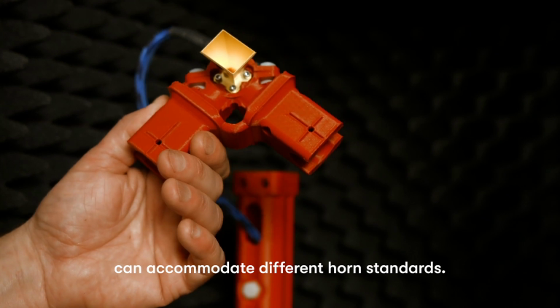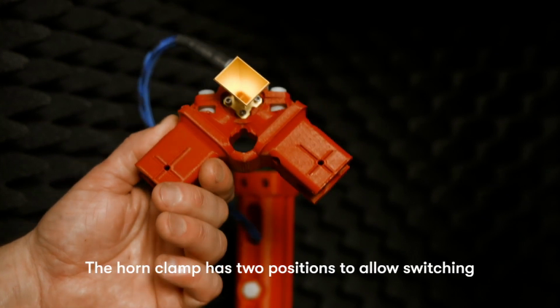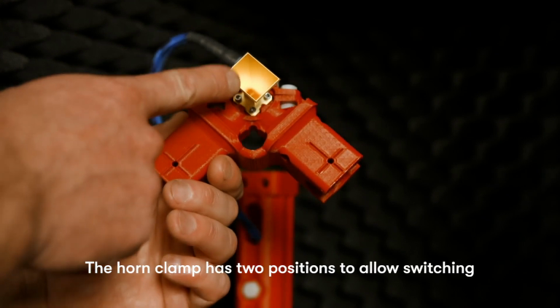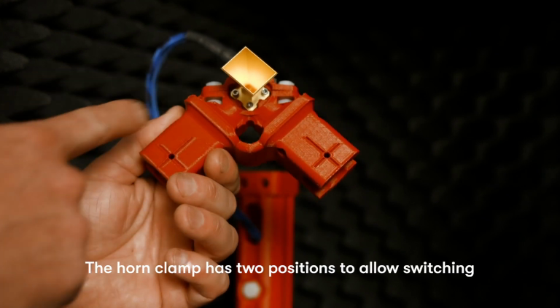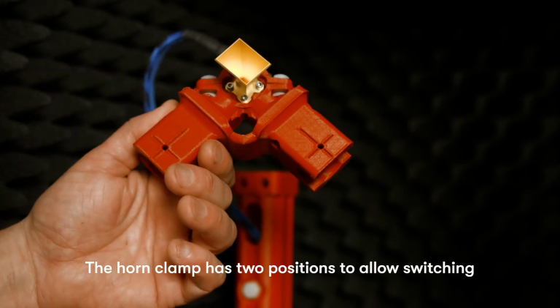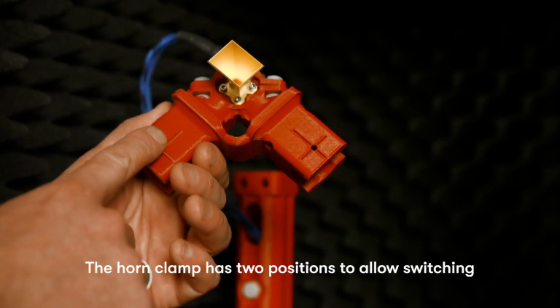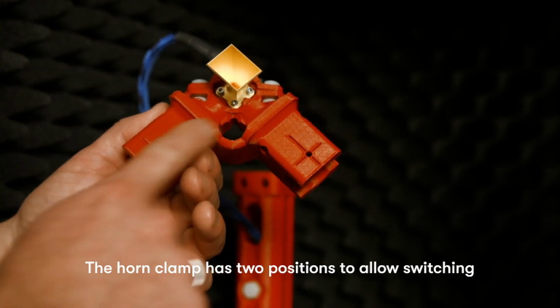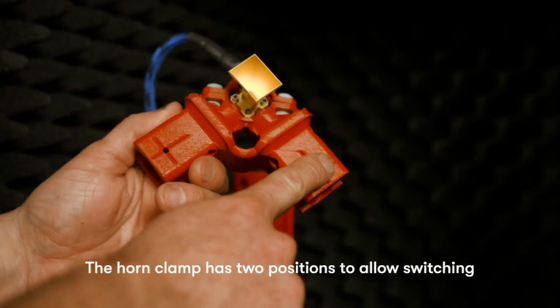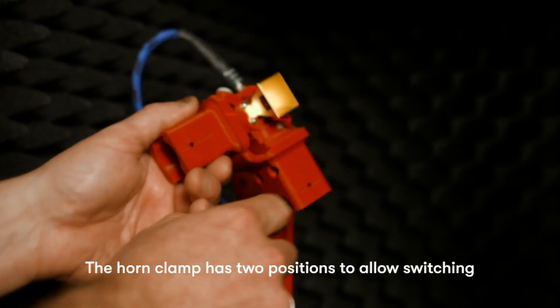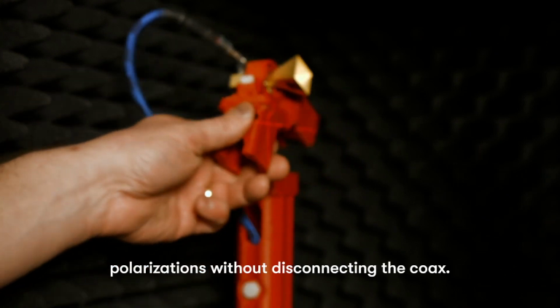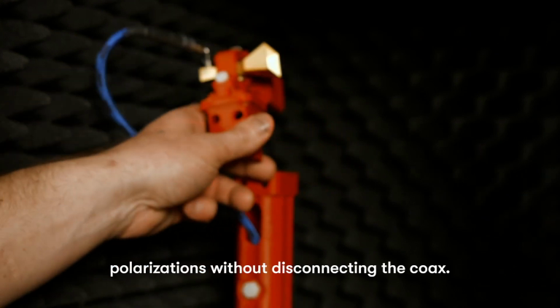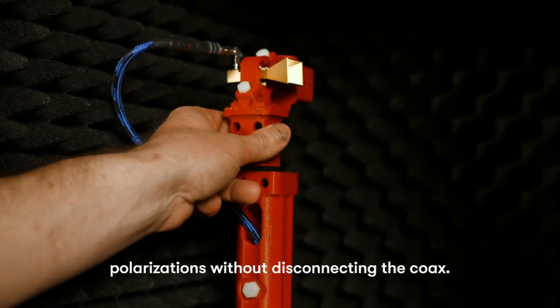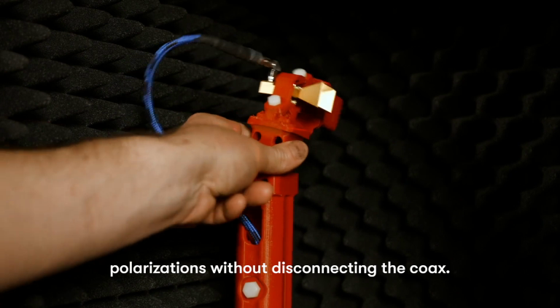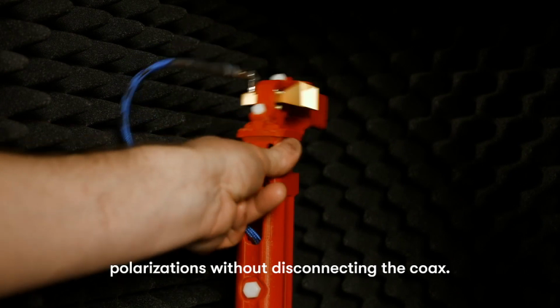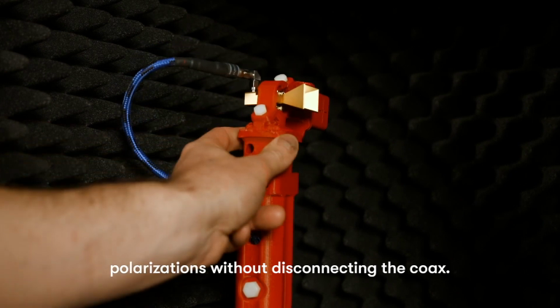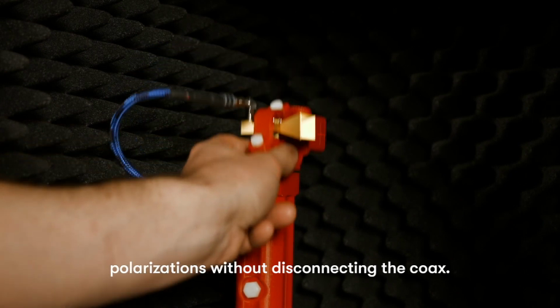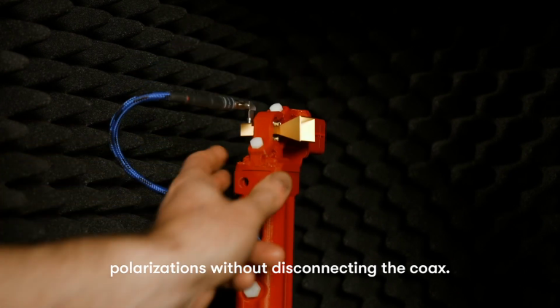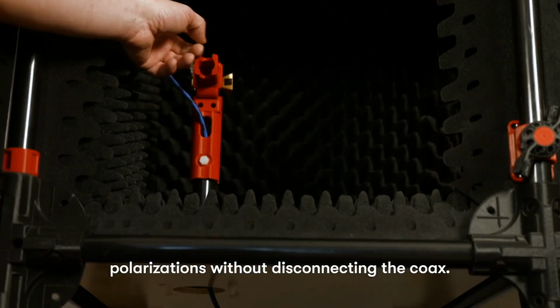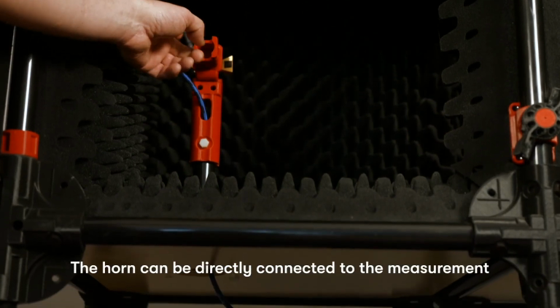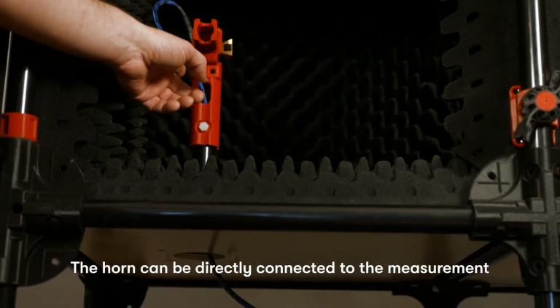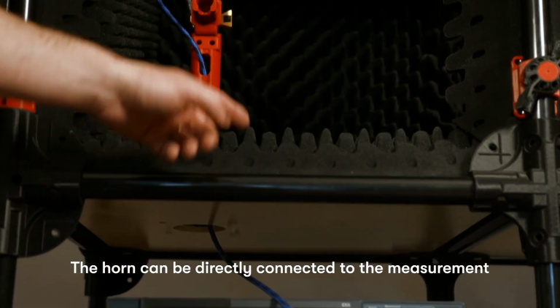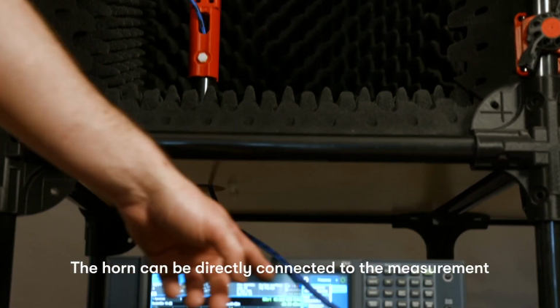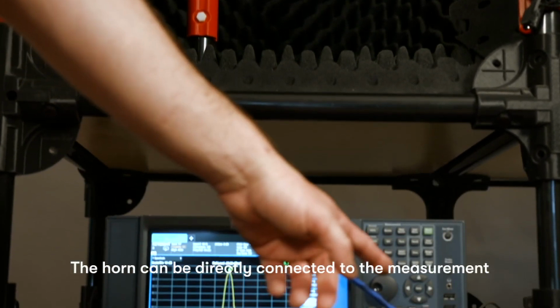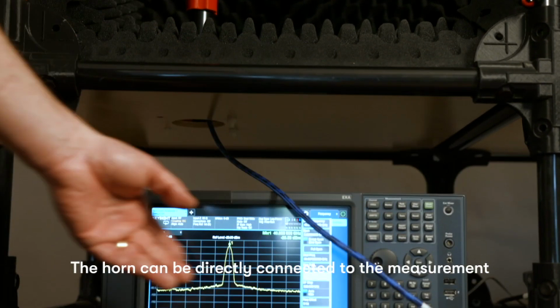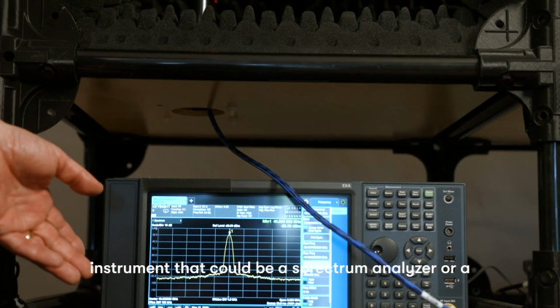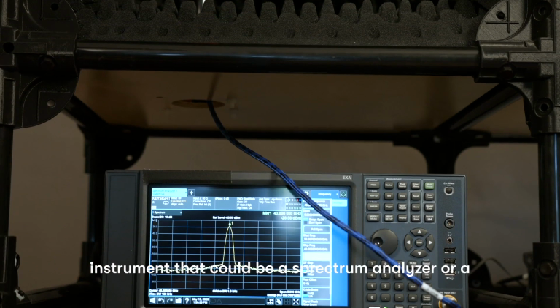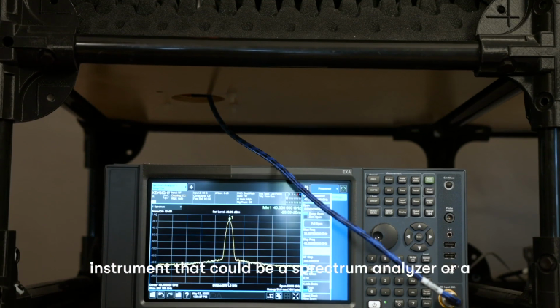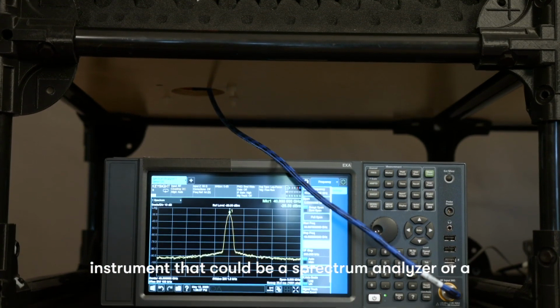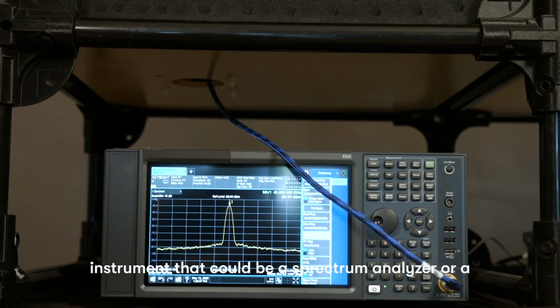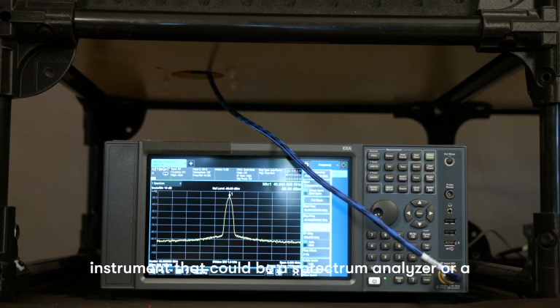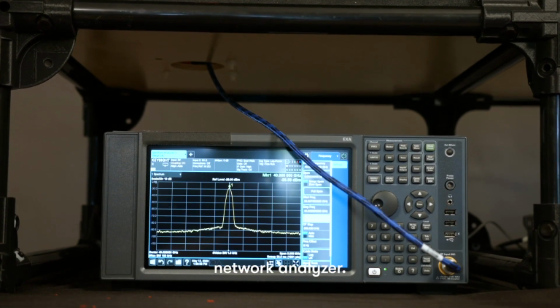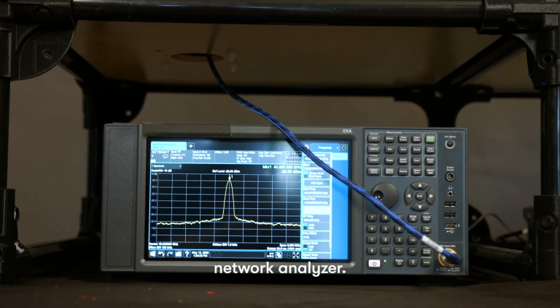The horn clamp has two positions to allow switching polarizations without disconnecting the coax. The horn can be directly connected to the measurement instrument, which could be a spectrum analyzer or a network analyzer.